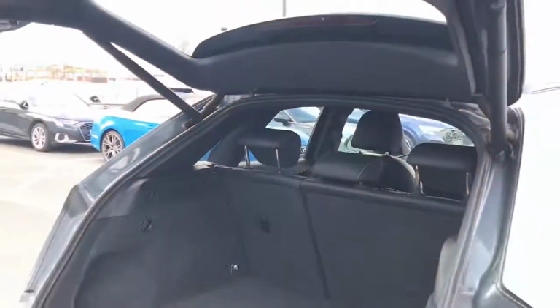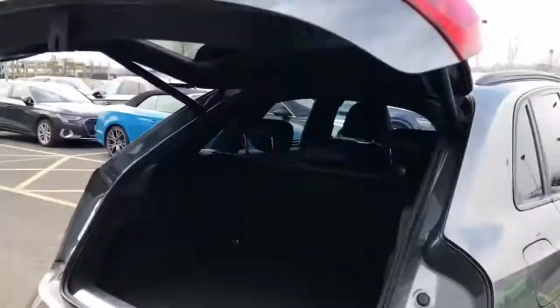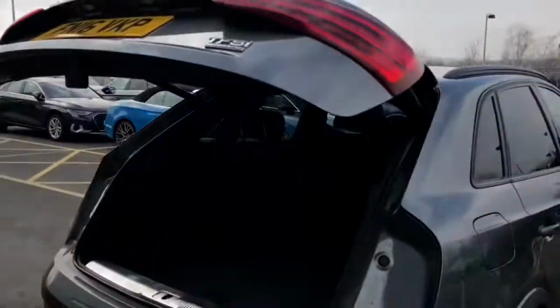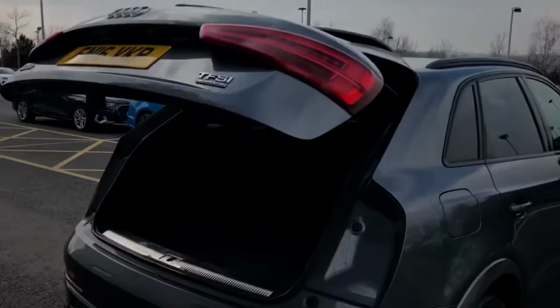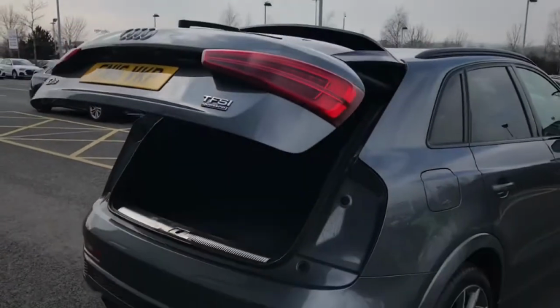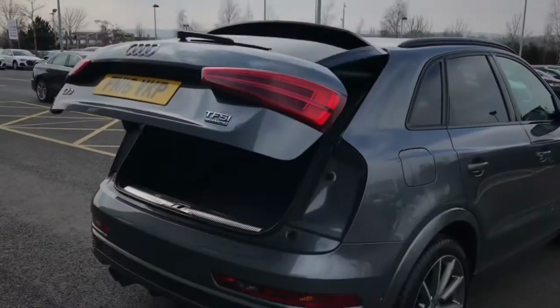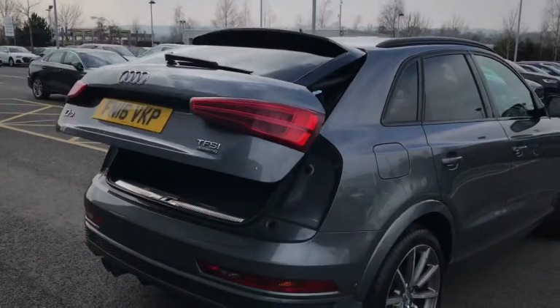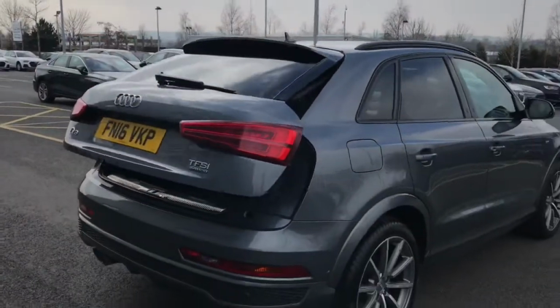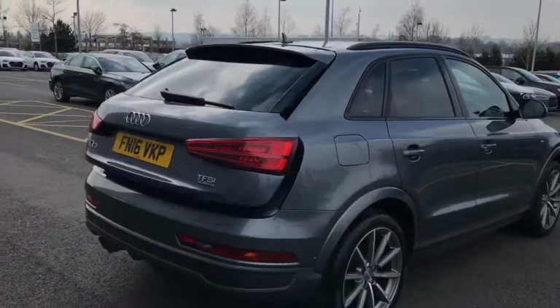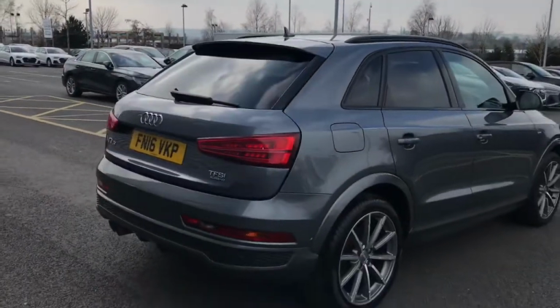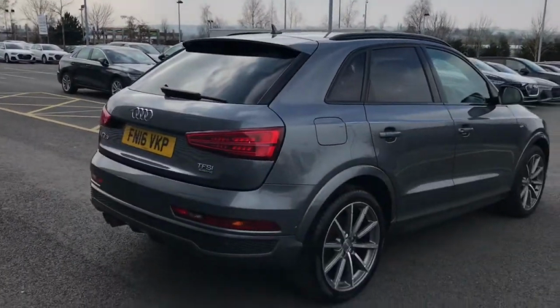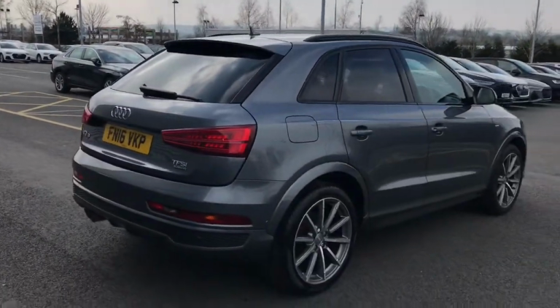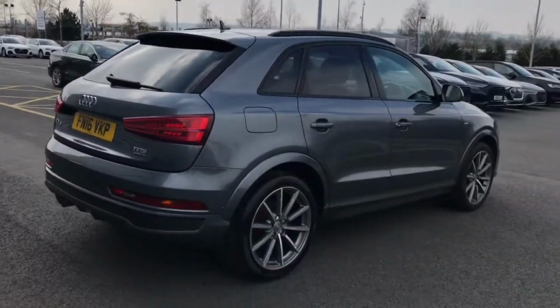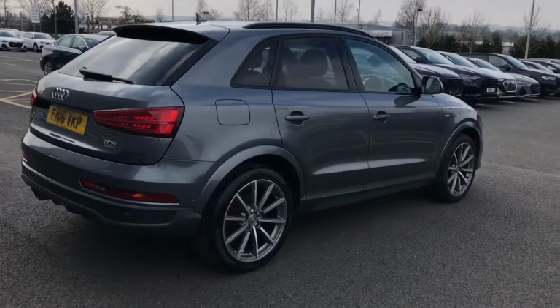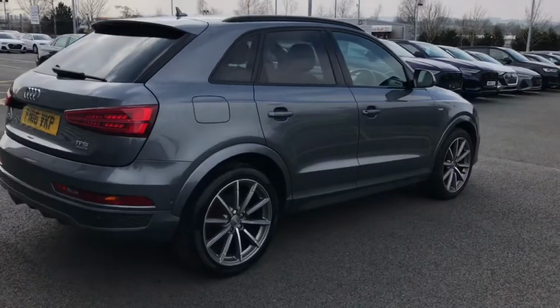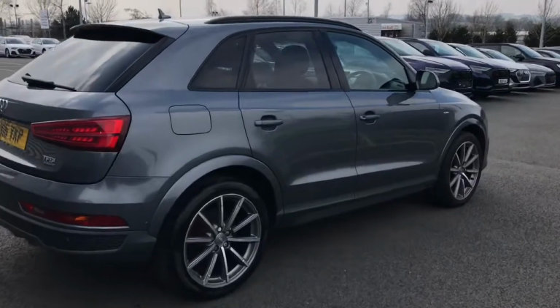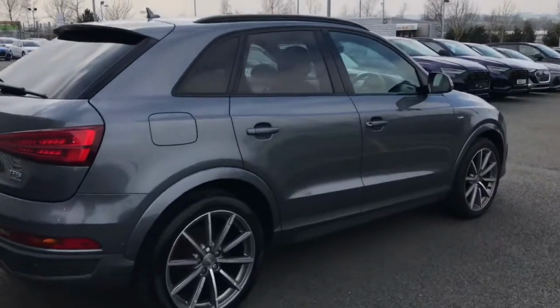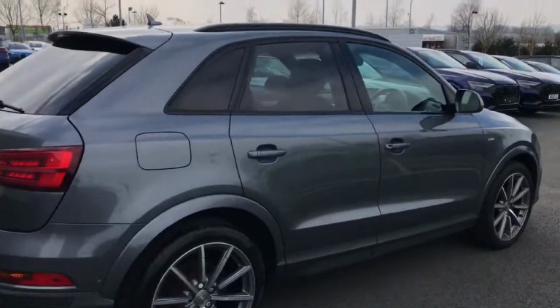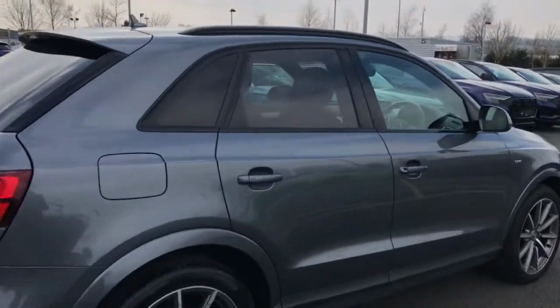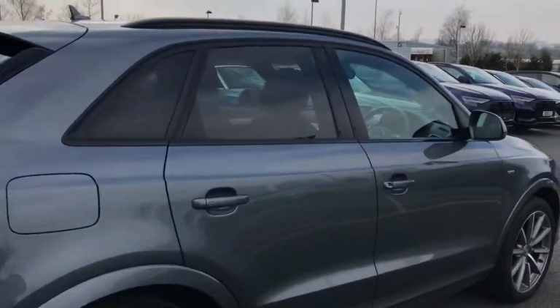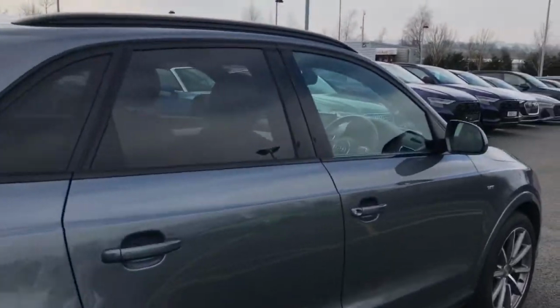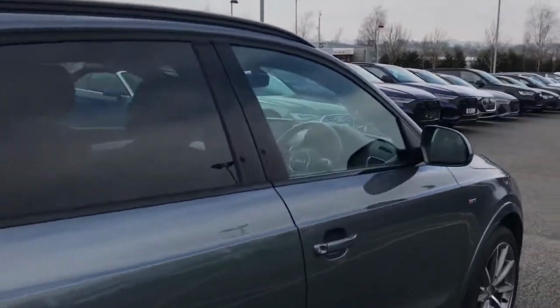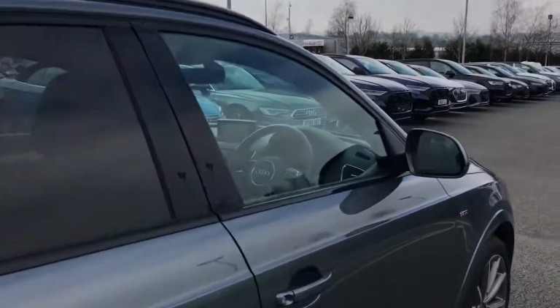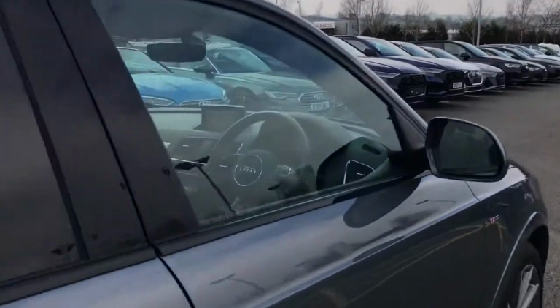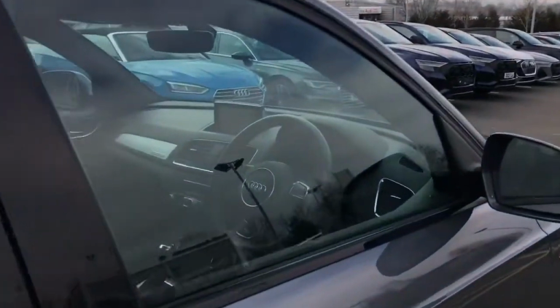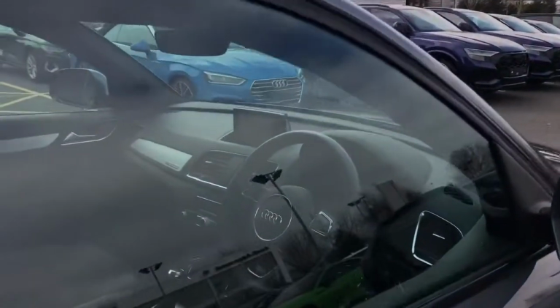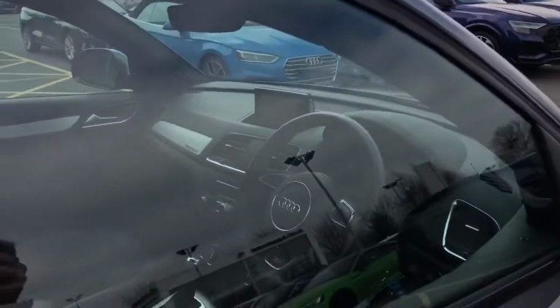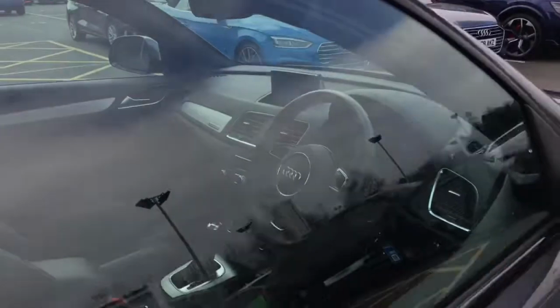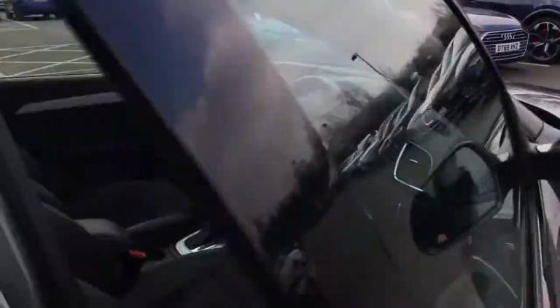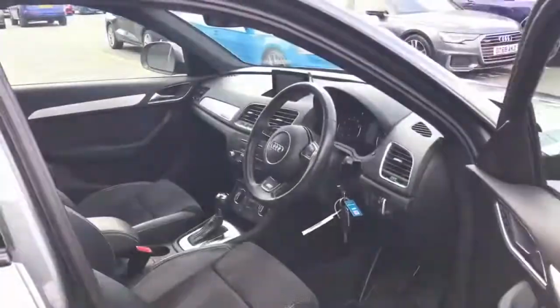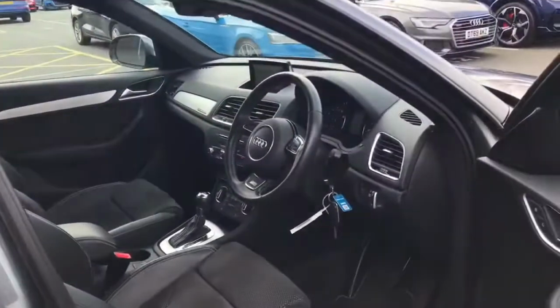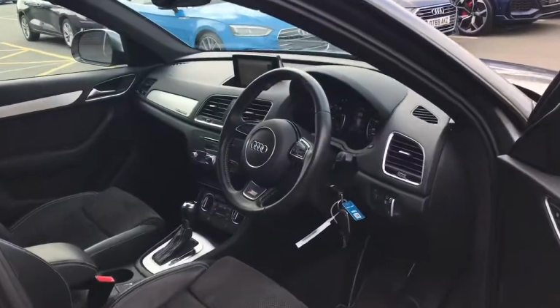The vehicle also features the black styling package, the comfort pack with parking plus, cruise control, the auto dimming rear view mirror and the high beam assist.